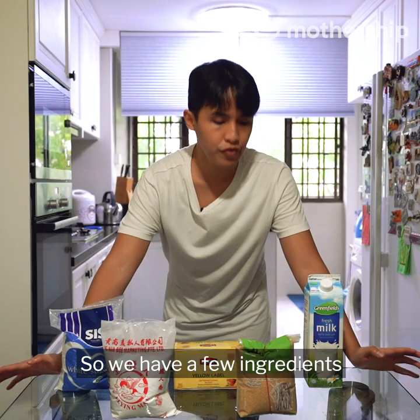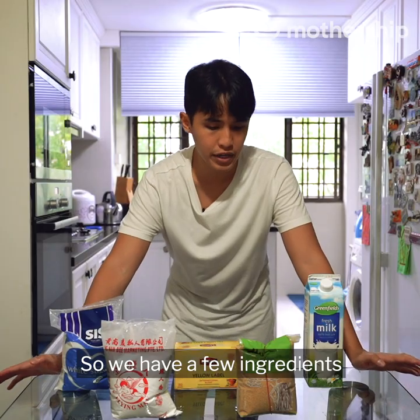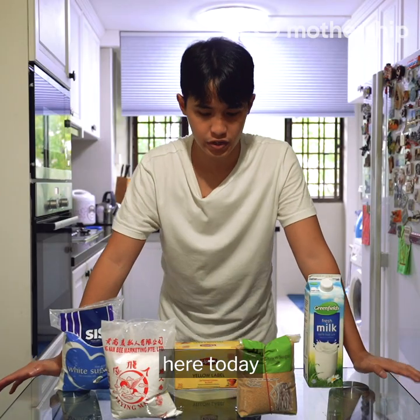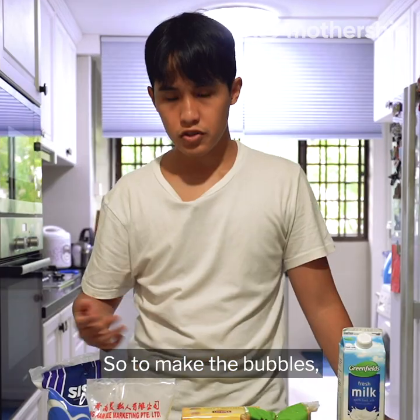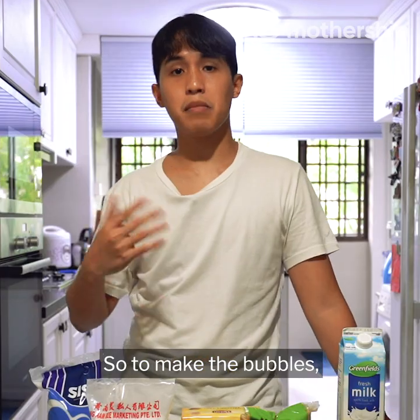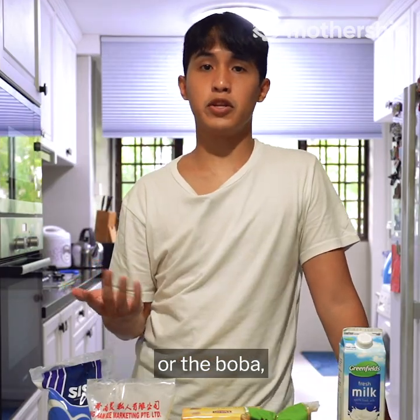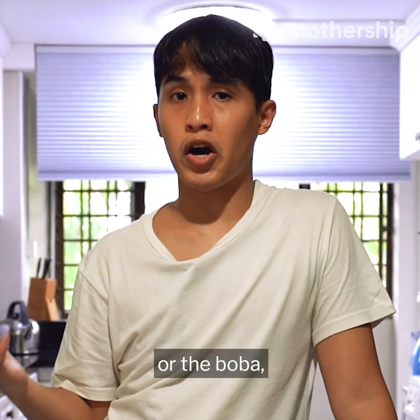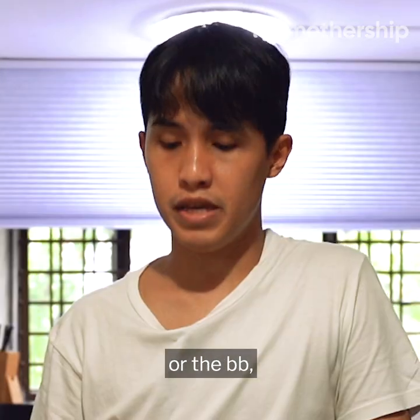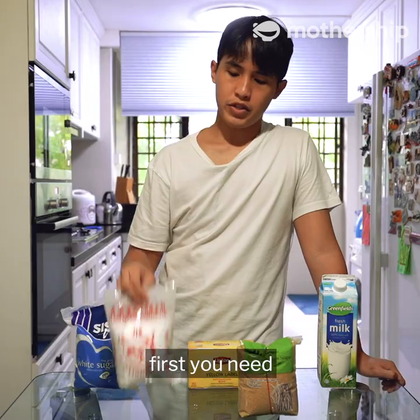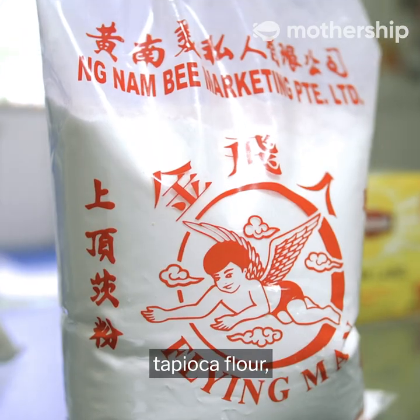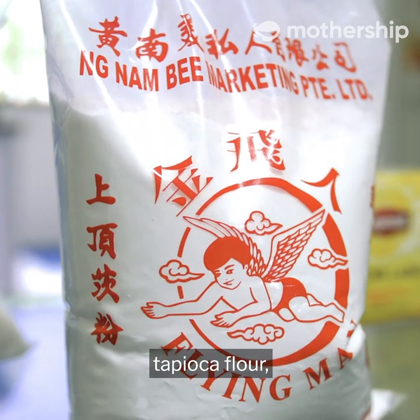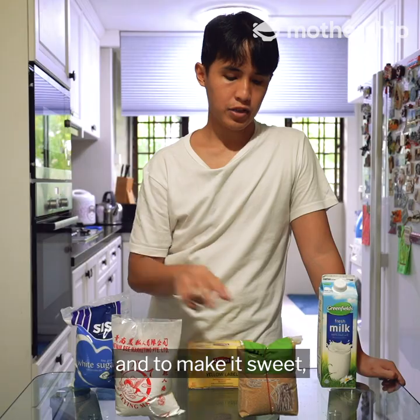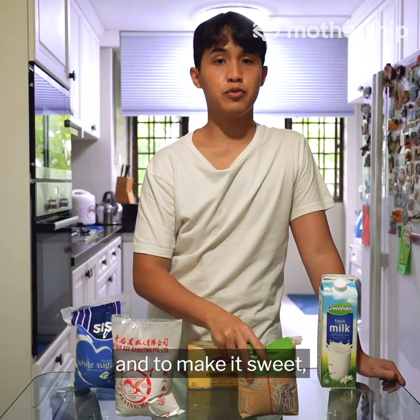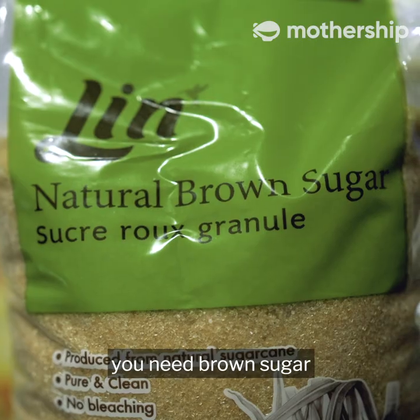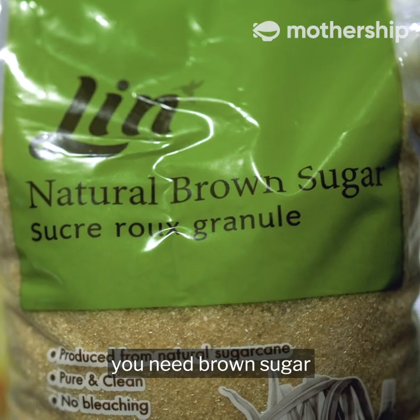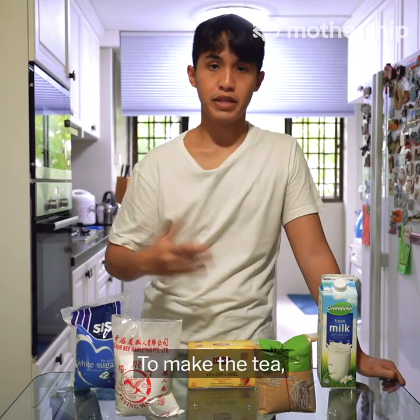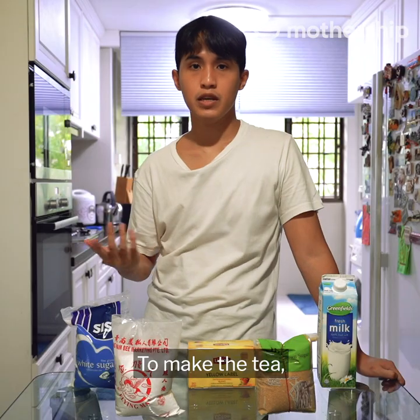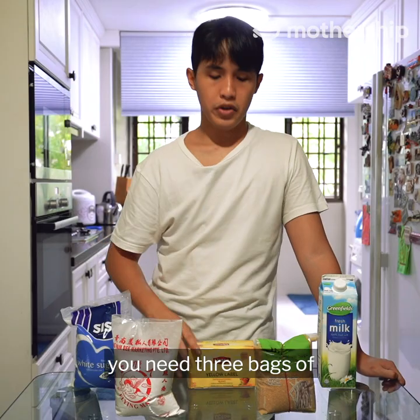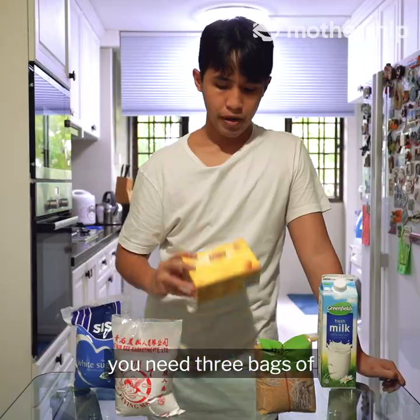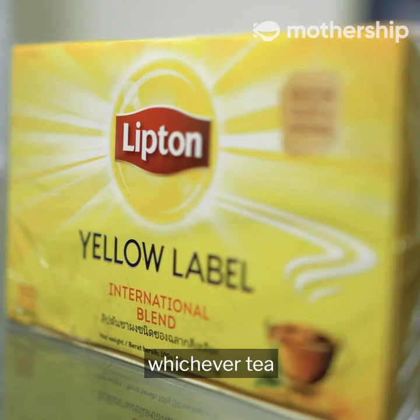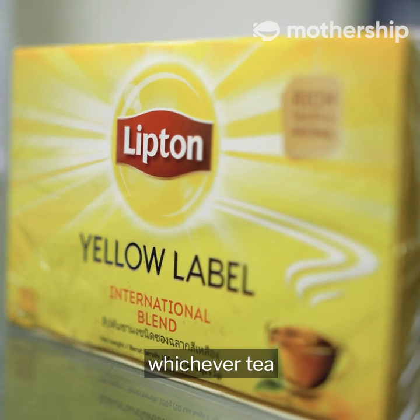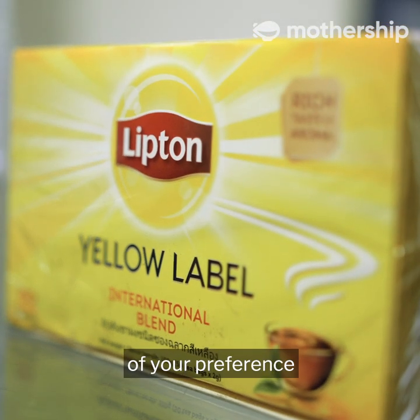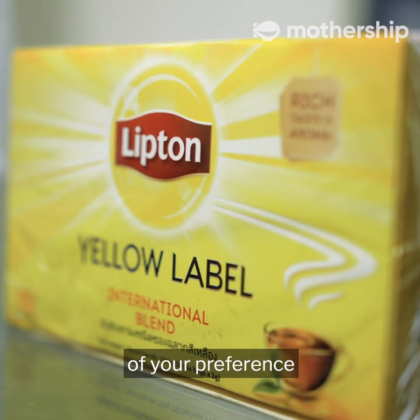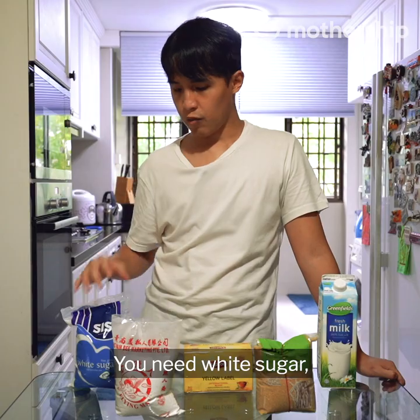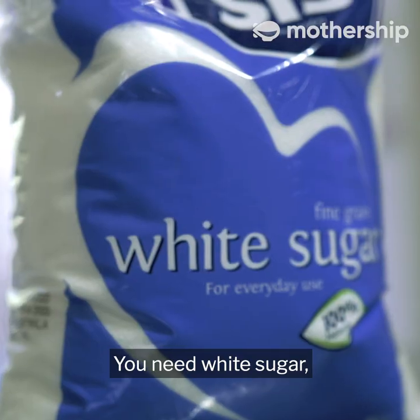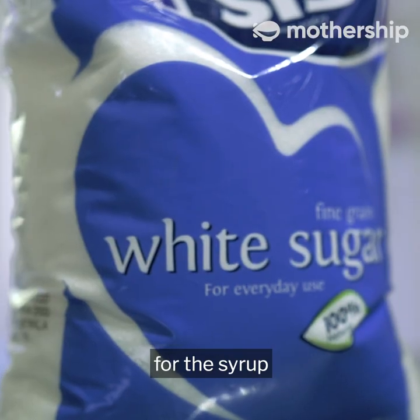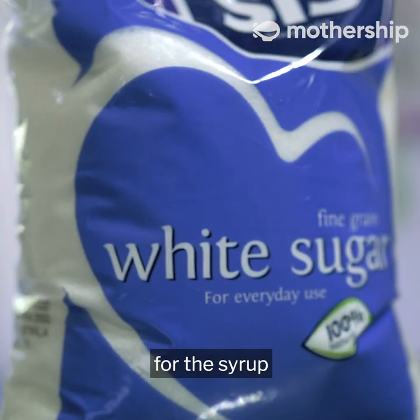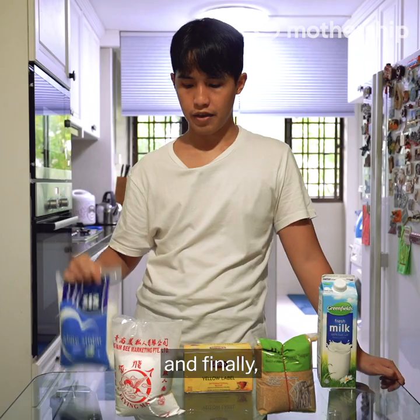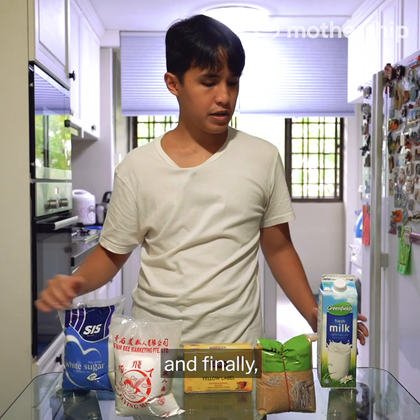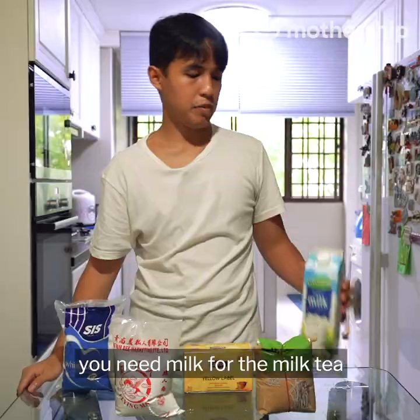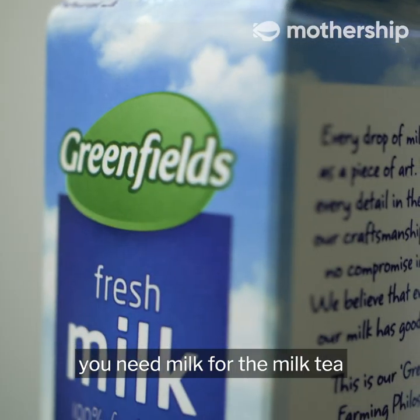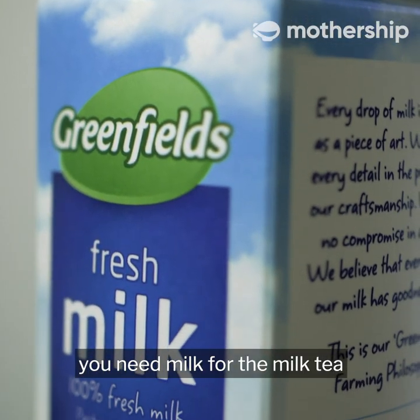We have a few ingredients today. To make the bubbles — the boba — you need tapioca flour, and to make them sweet, you need brown sugar. To make the tea, you need three bags of whichever tea you prefer. You need white sugar for the syrup, and finally you need milk for the milk tea.